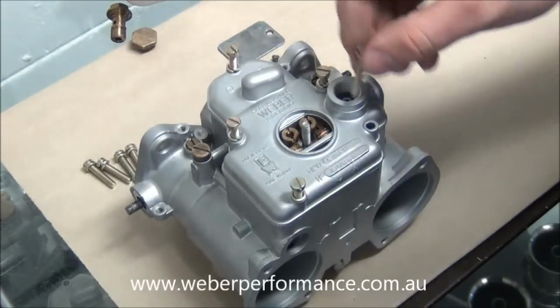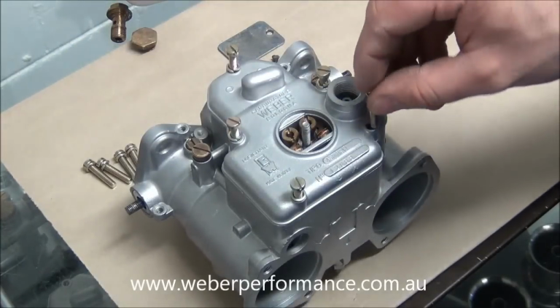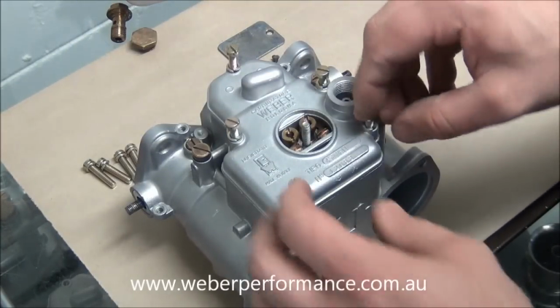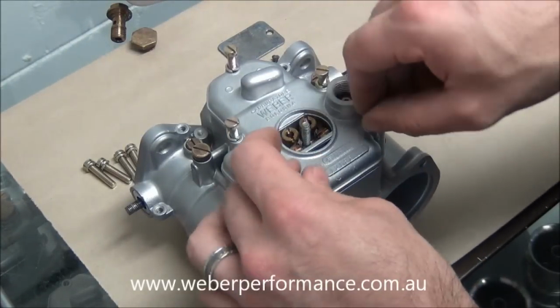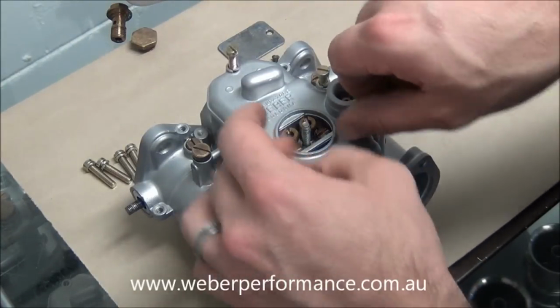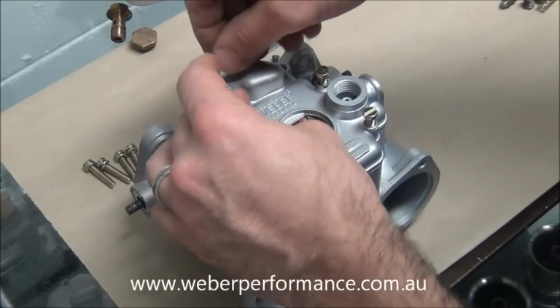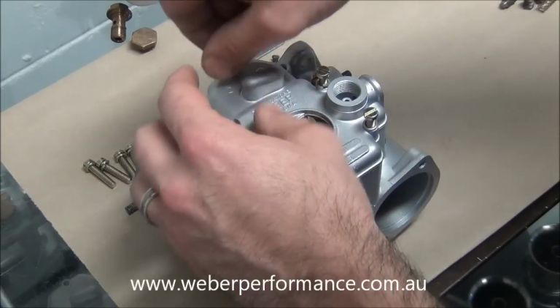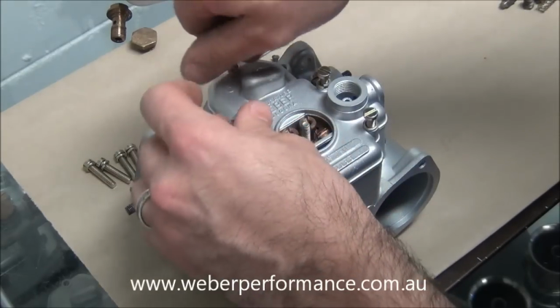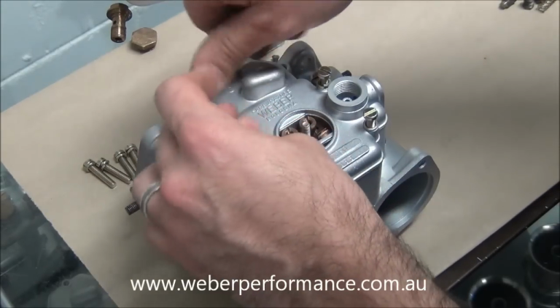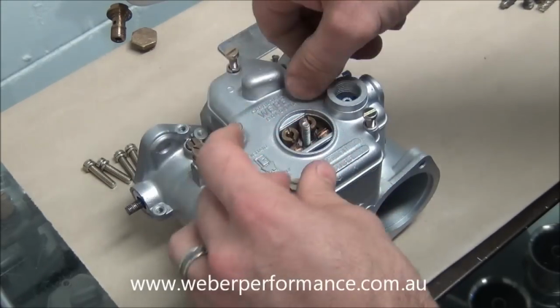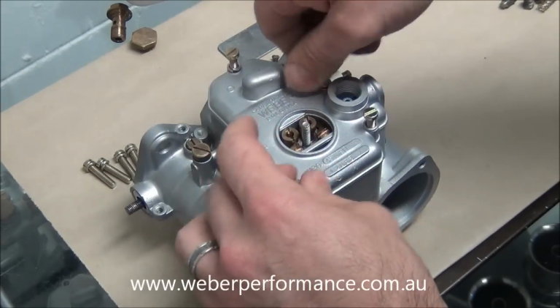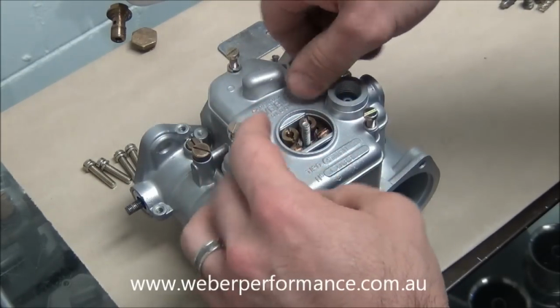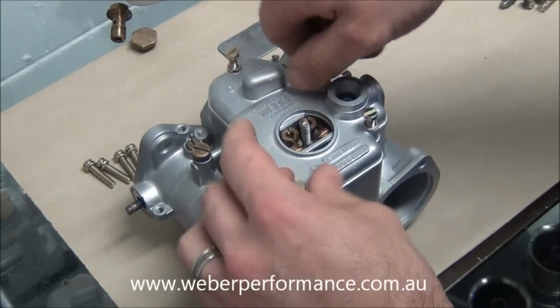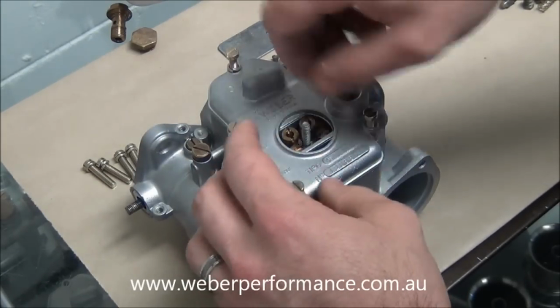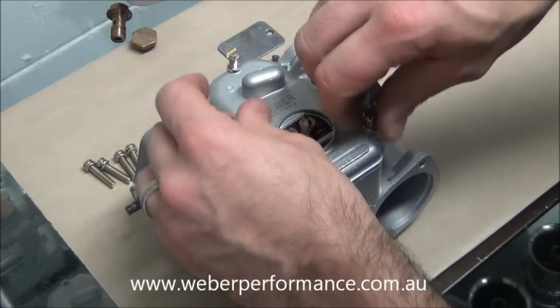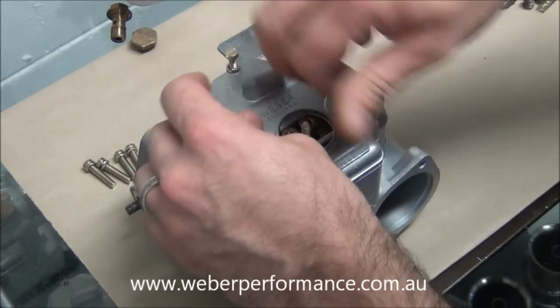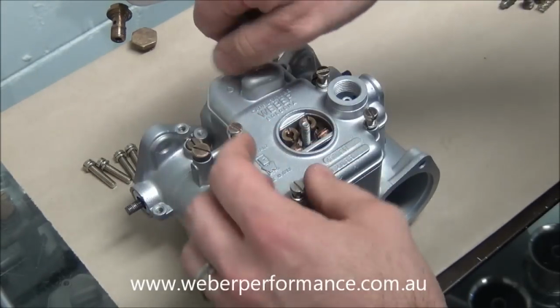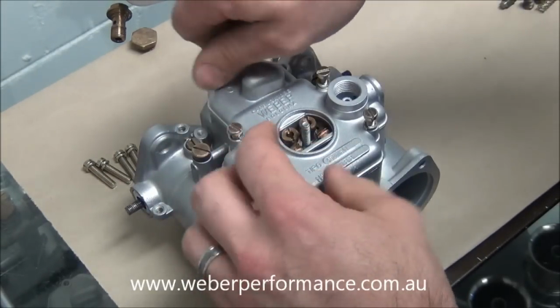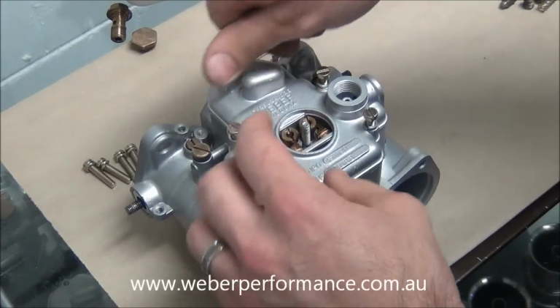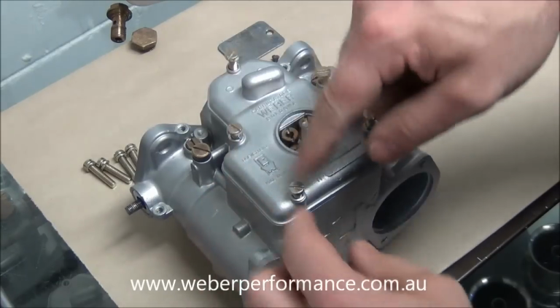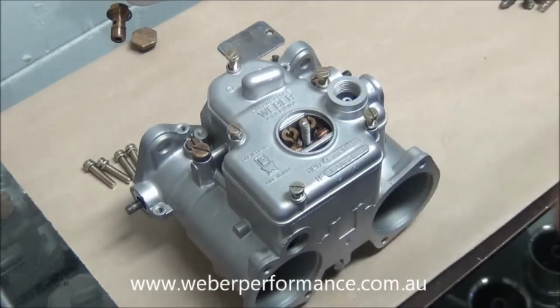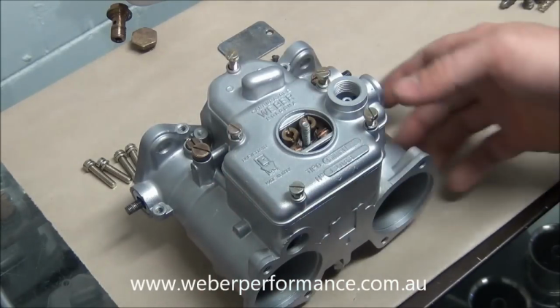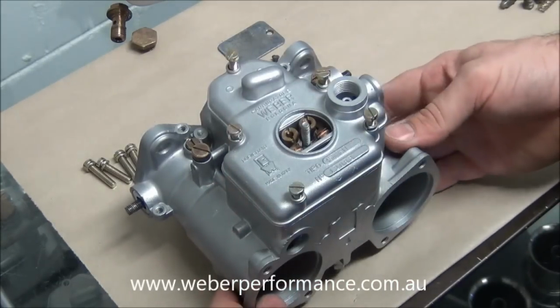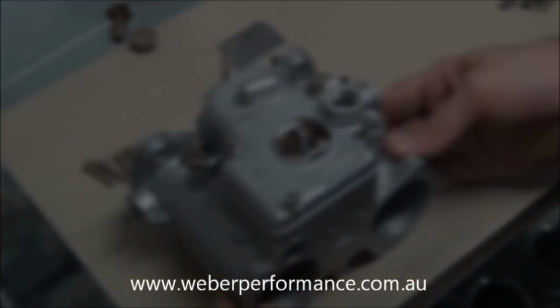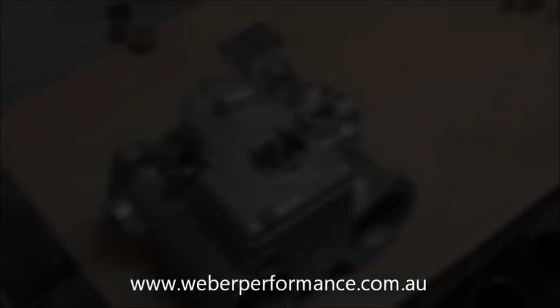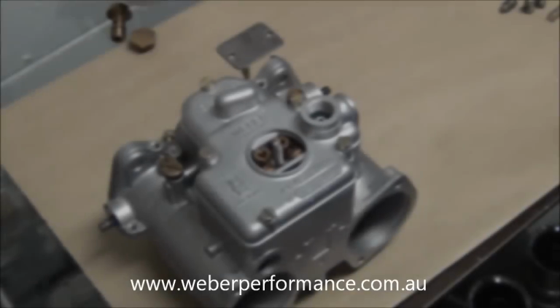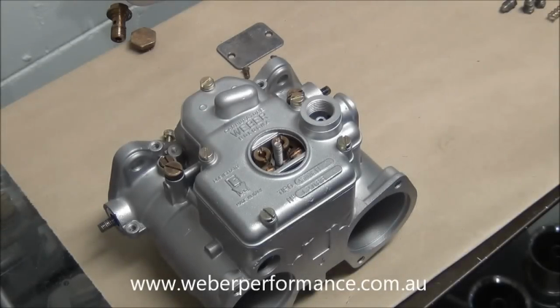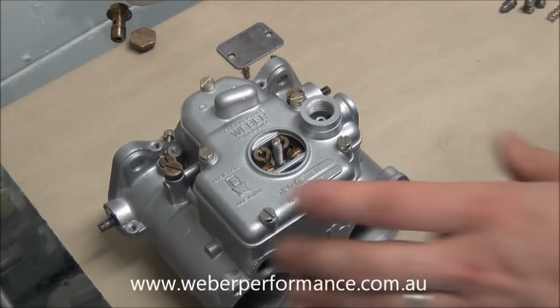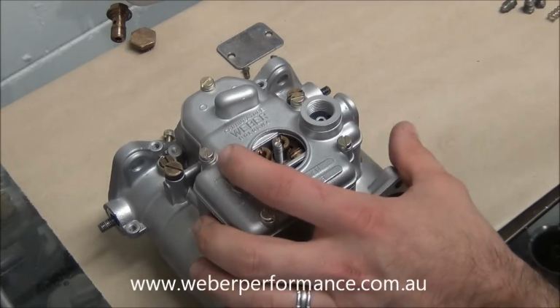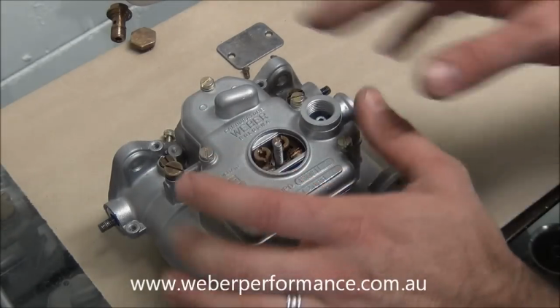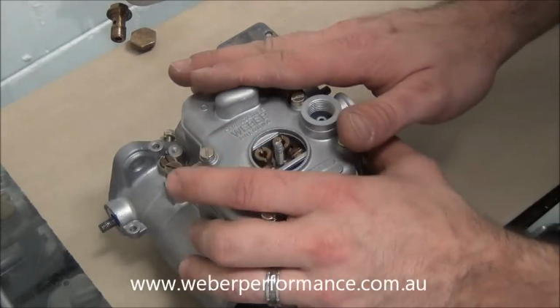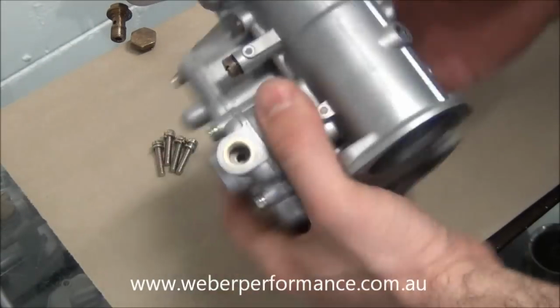These ones are non-standard, but the customer preferred the look — there's a nice gold sort of plated screw. The head is the same as a genuine item, so we can use those. Okay, so that top cover's been all tightened down now.